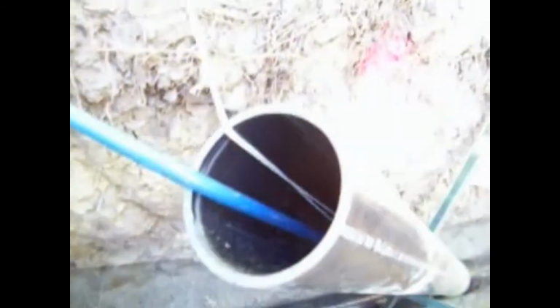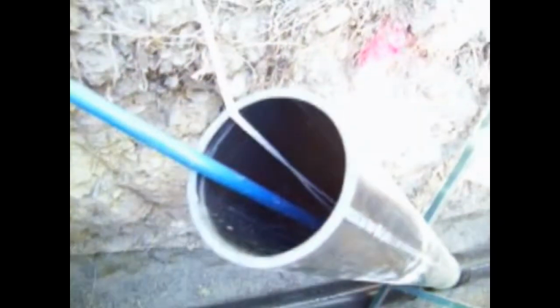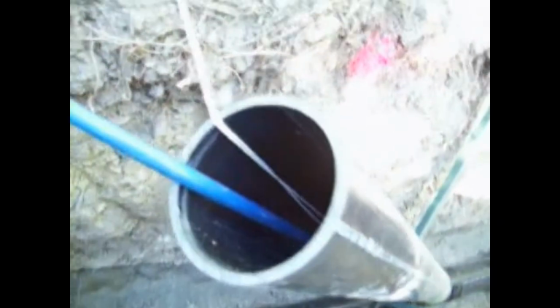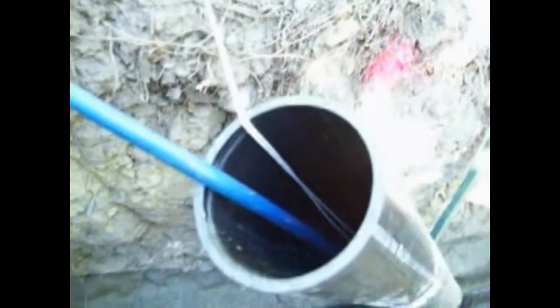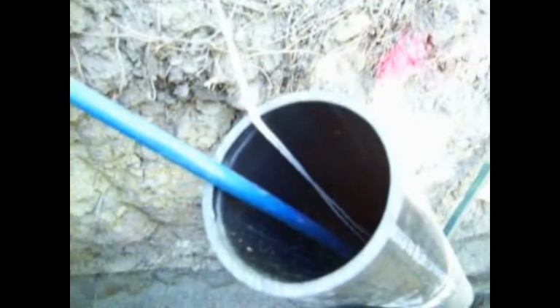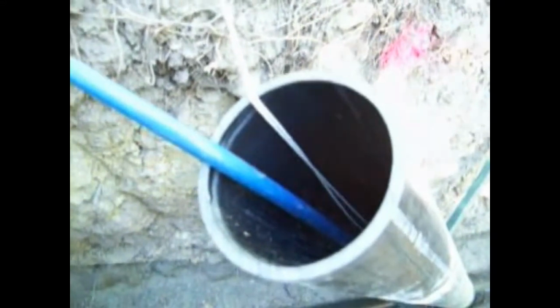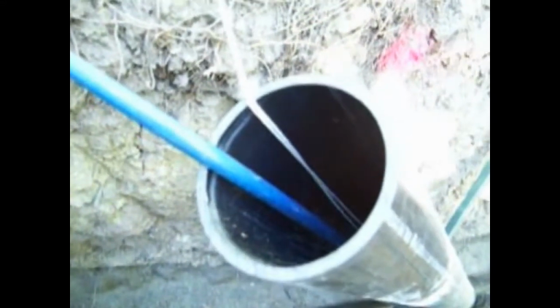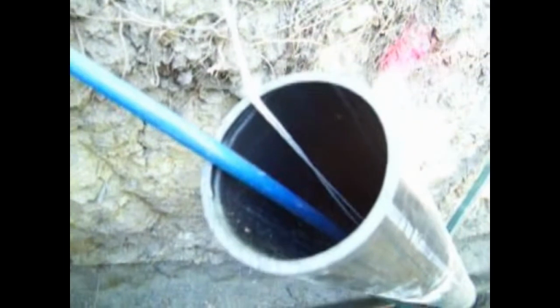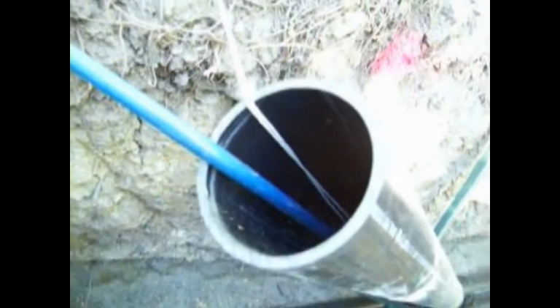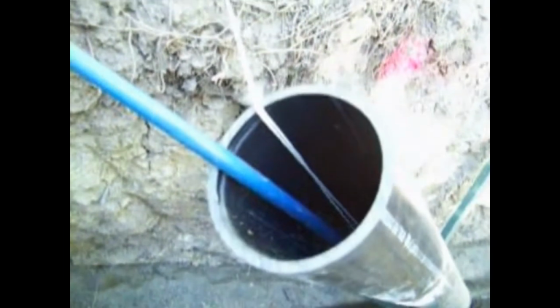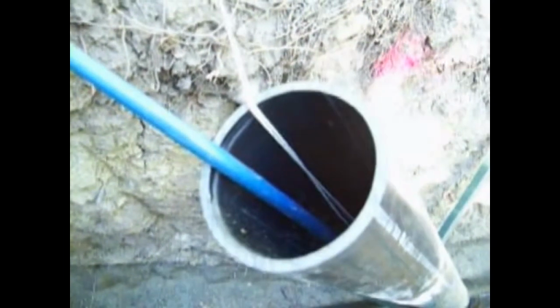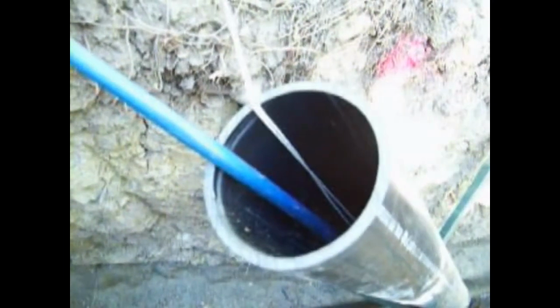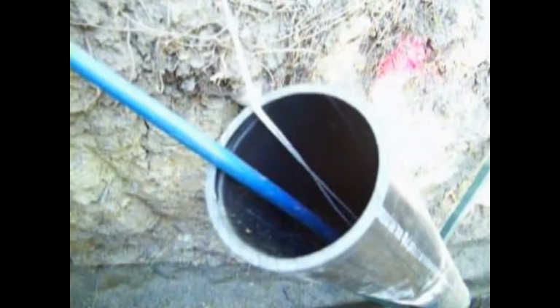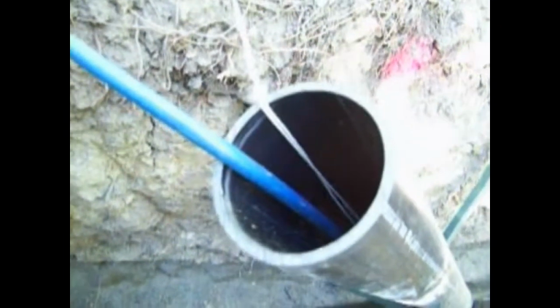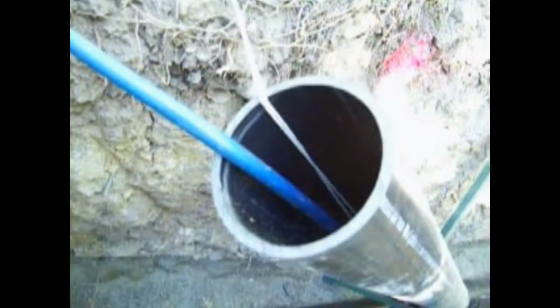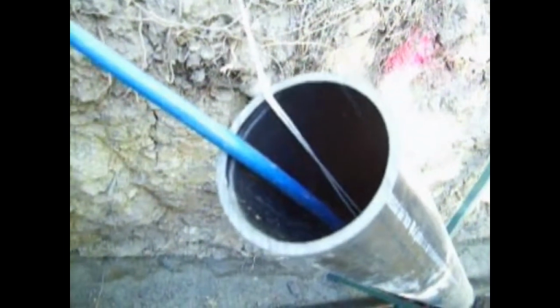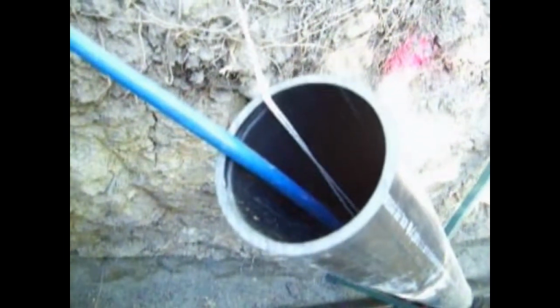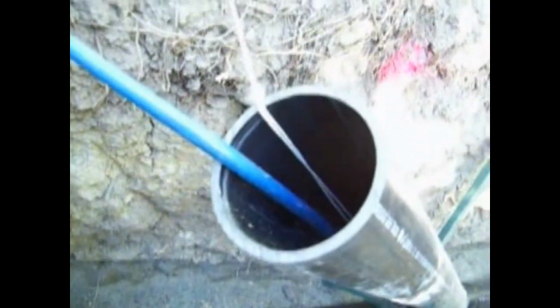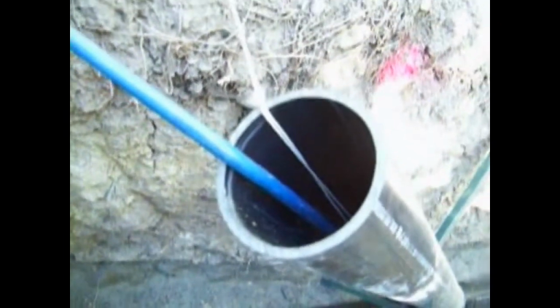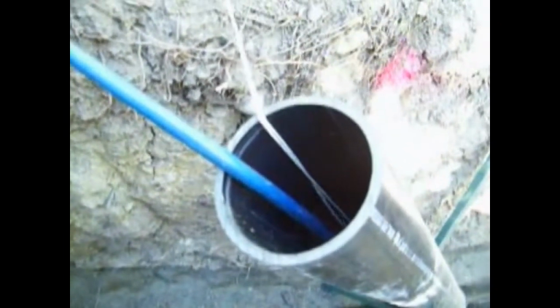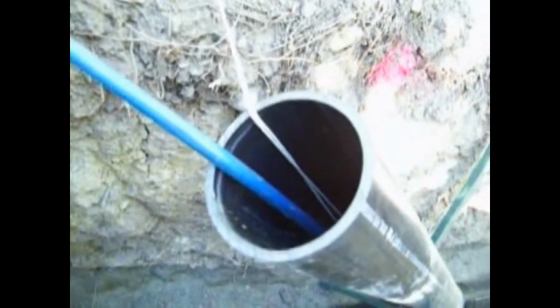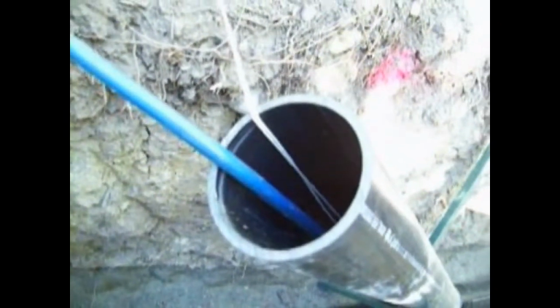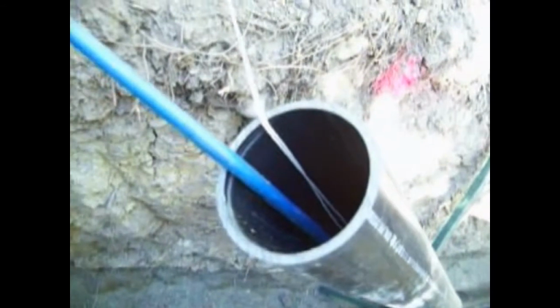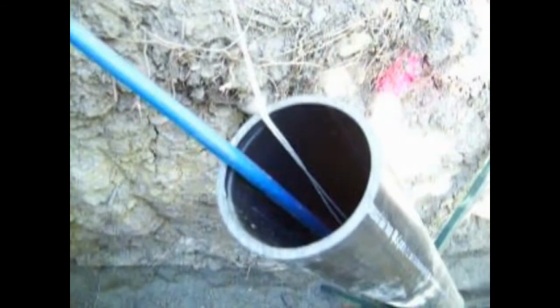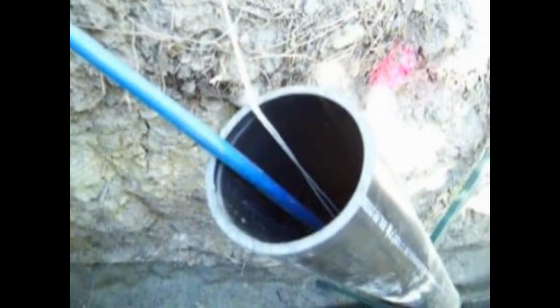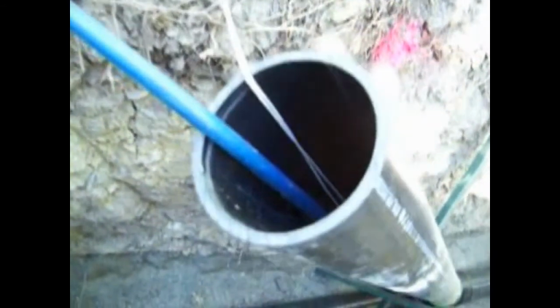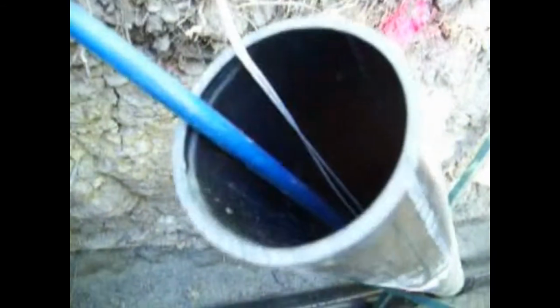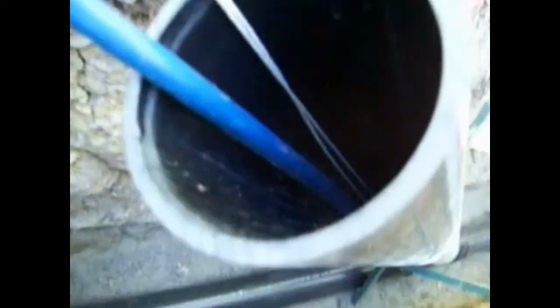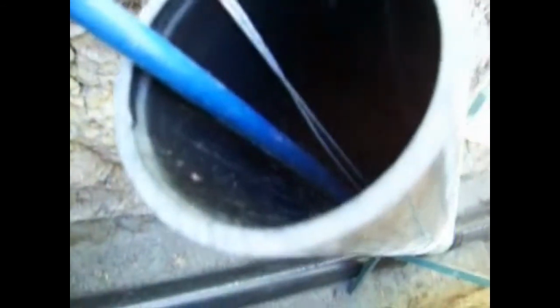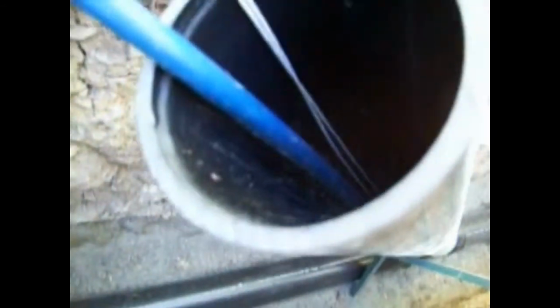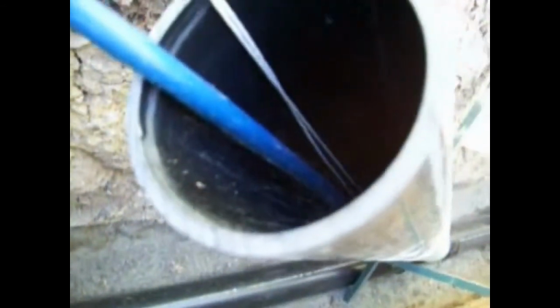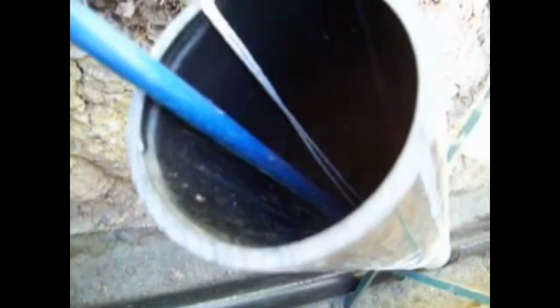And there goes the first flush of our sewer line. Yay. Whoa. Yay, it worked.